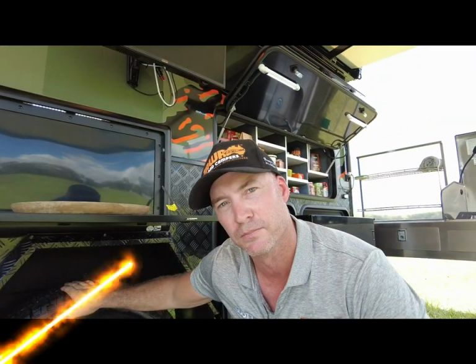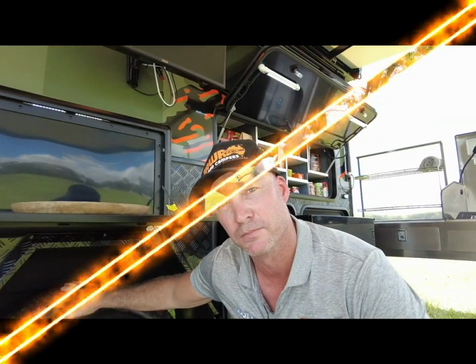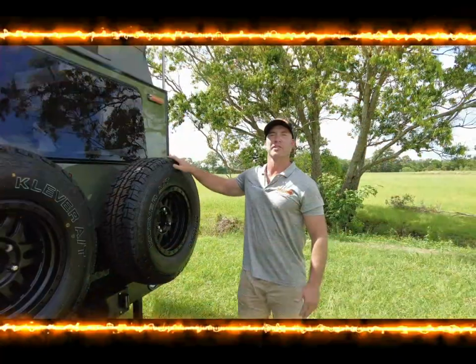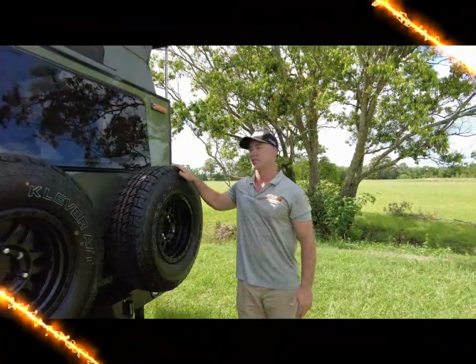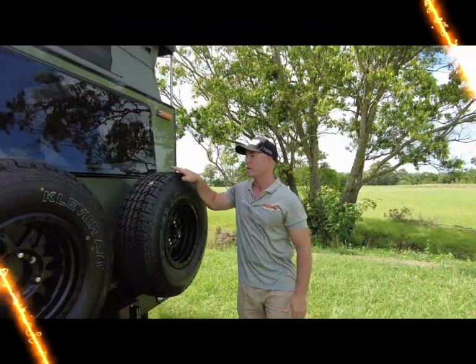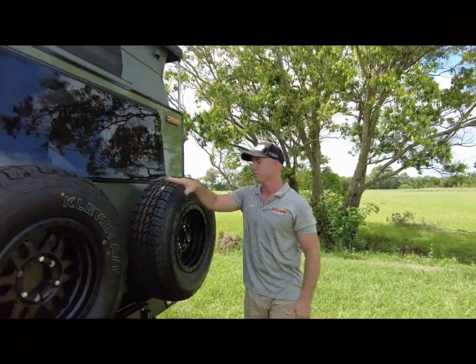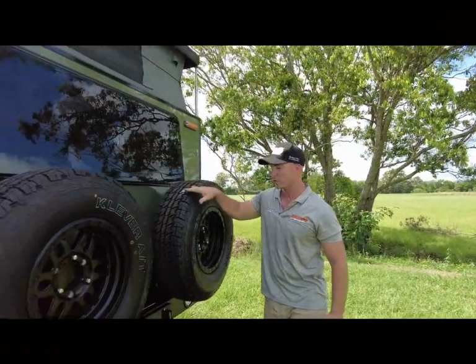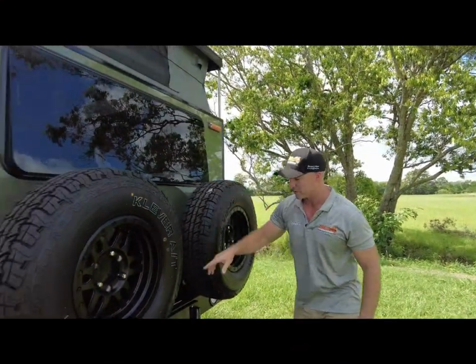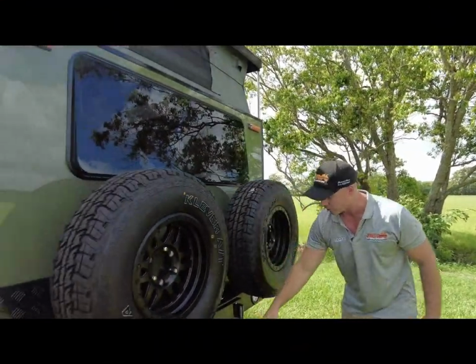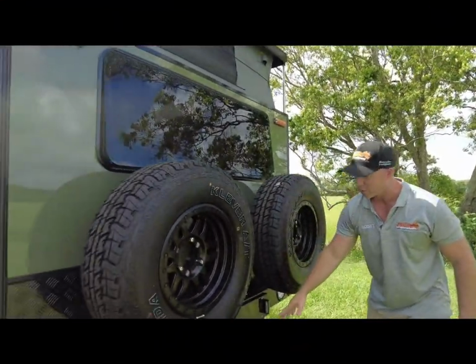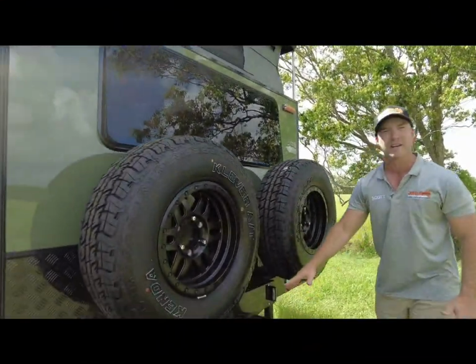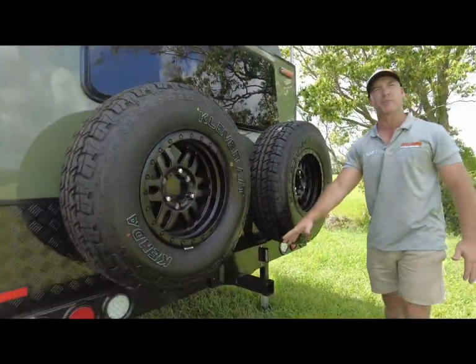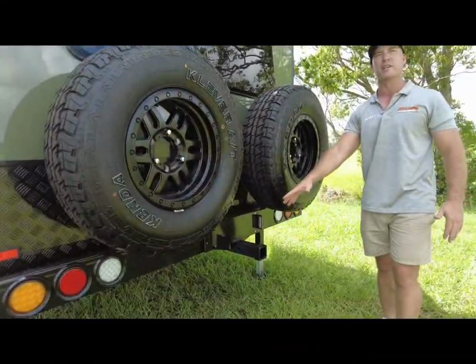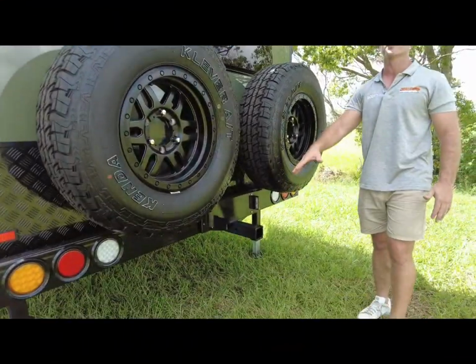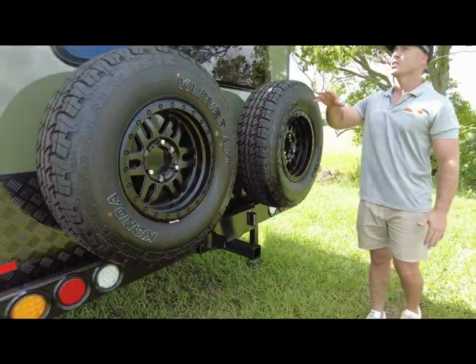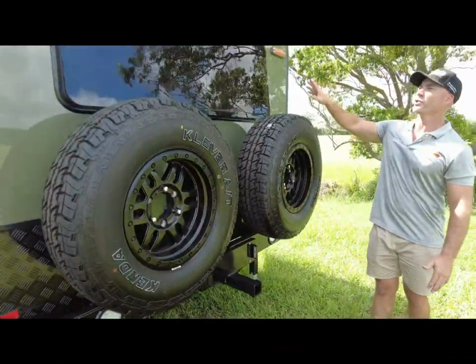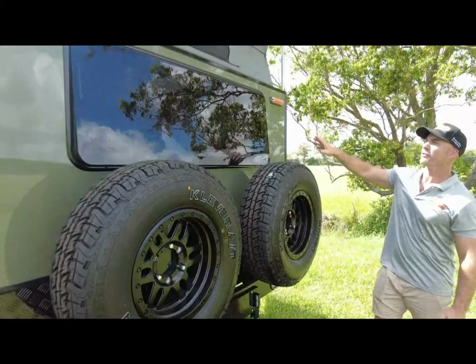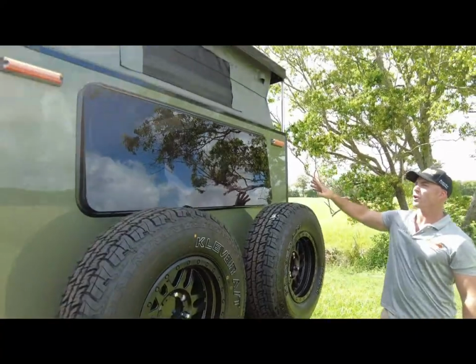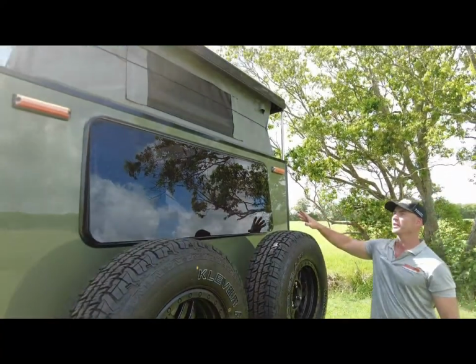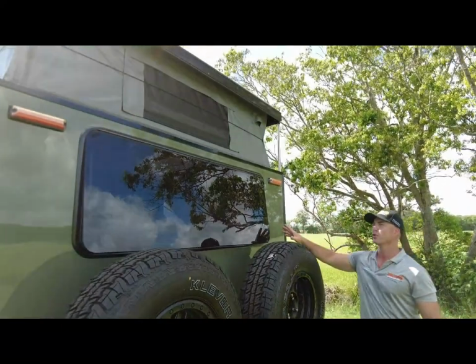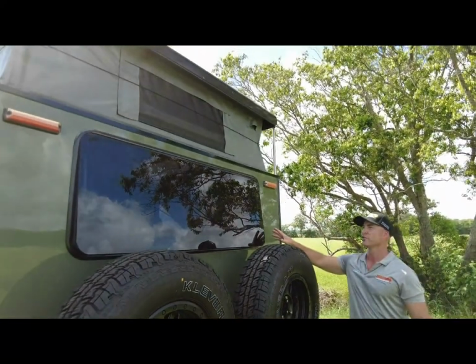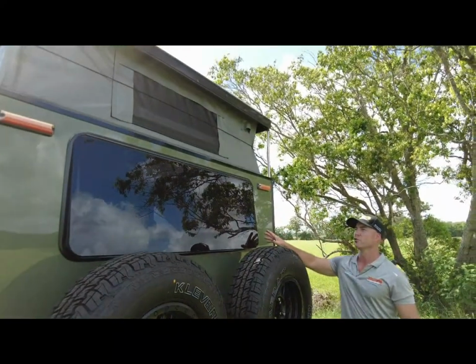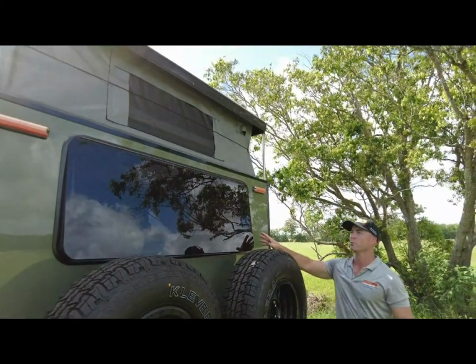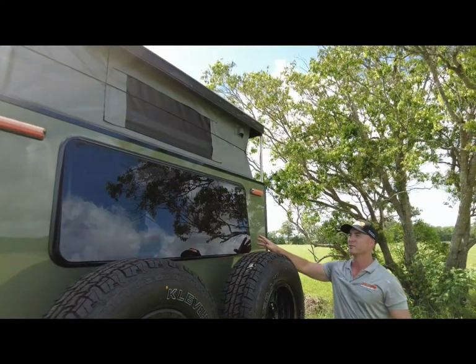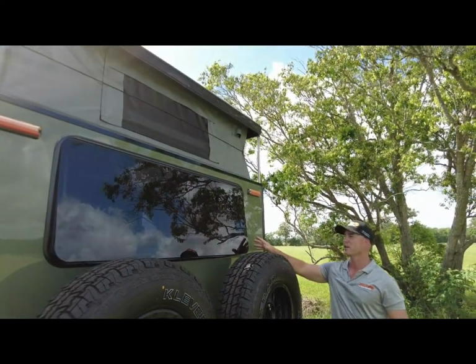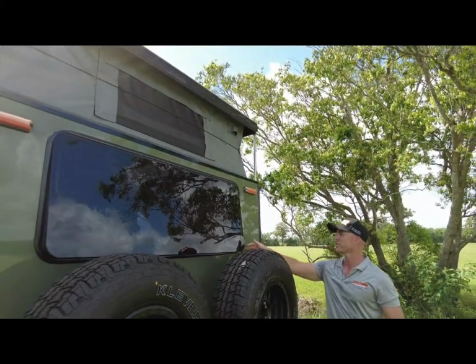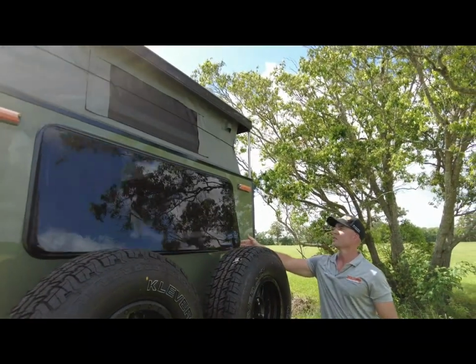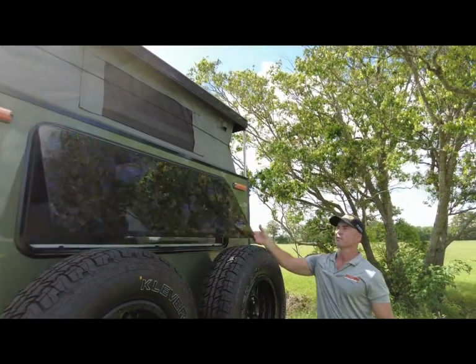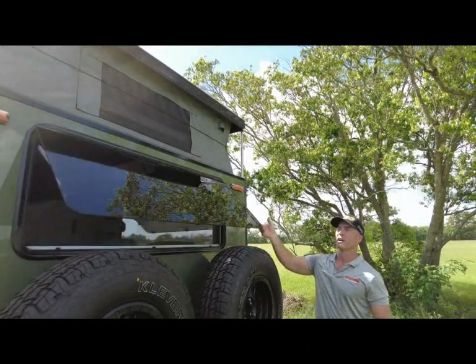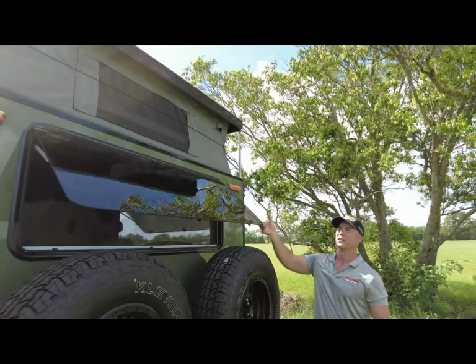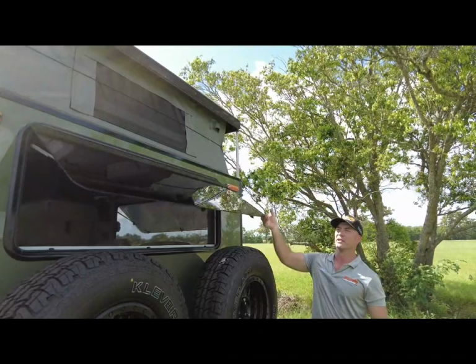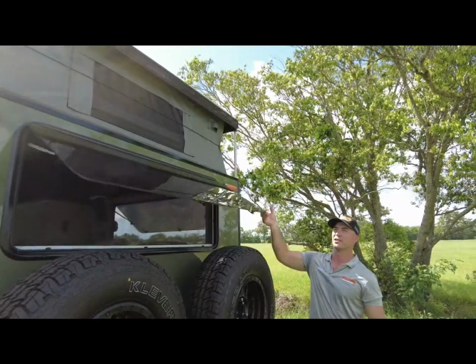At the rear of the Stealth 16, we have dual spare wheels and bike rack holder rated up to 30 kilos. We've also gone with nice big Eurovision 2 tinted windows, so you have plenty of ventilation.